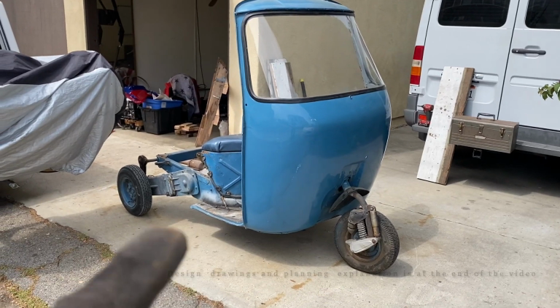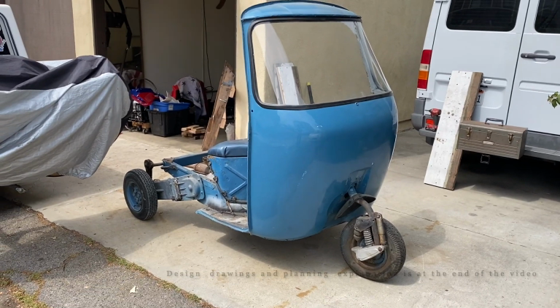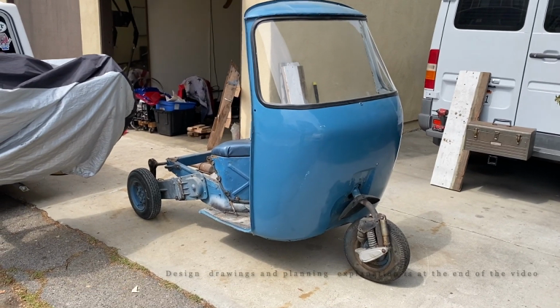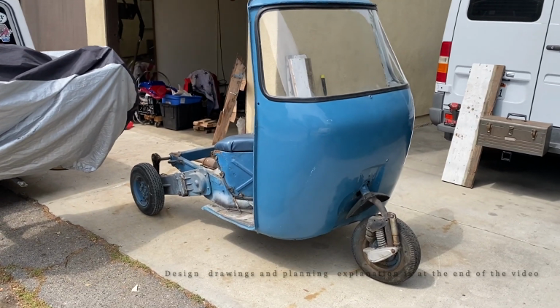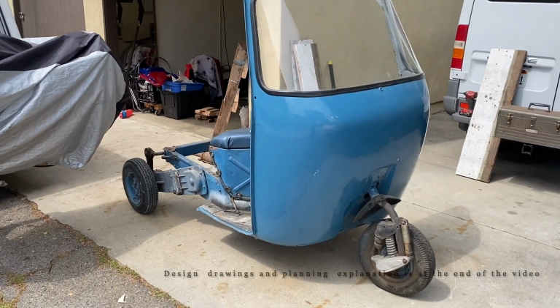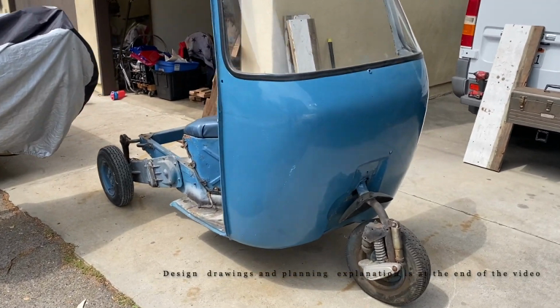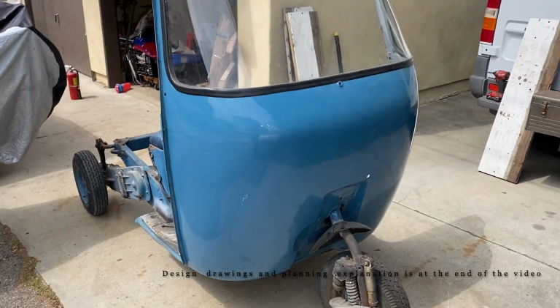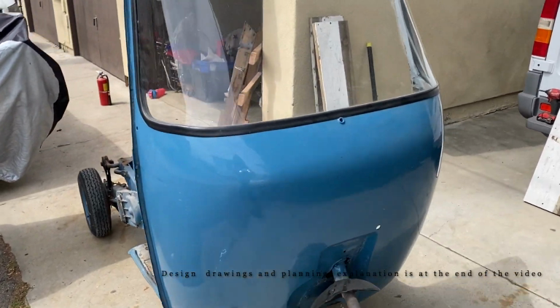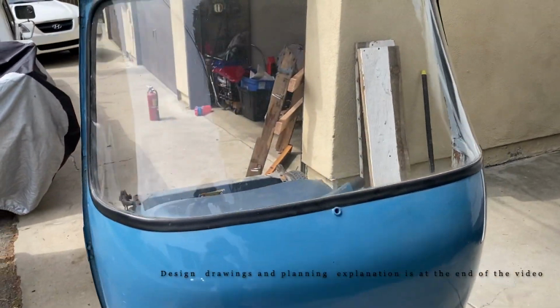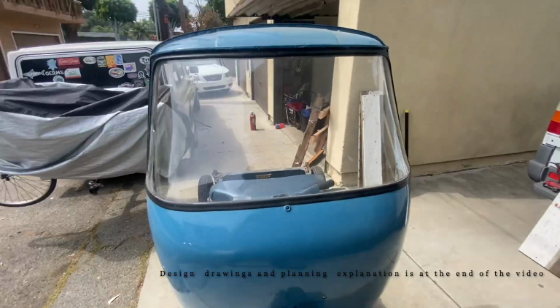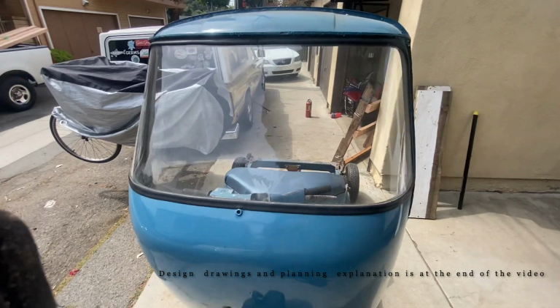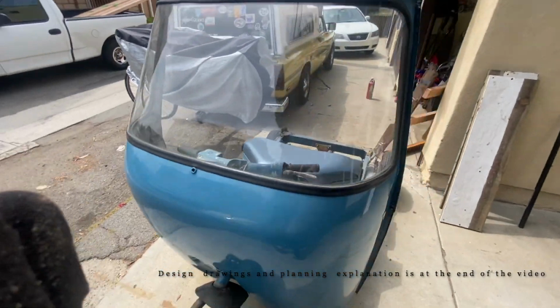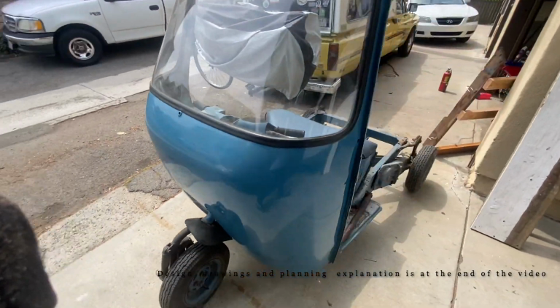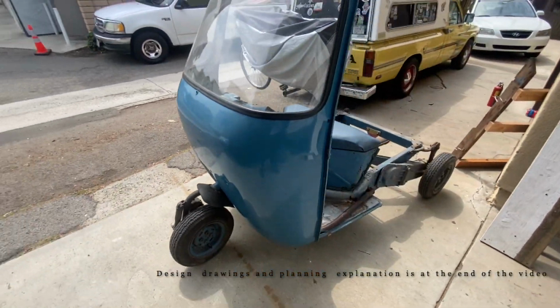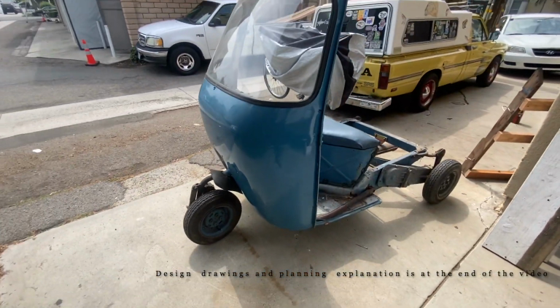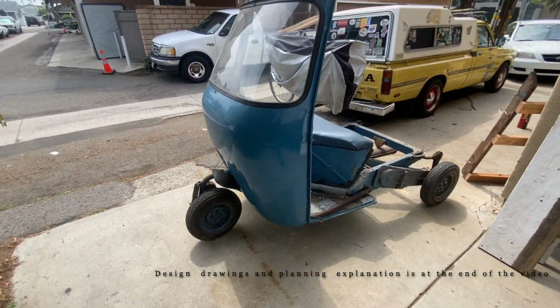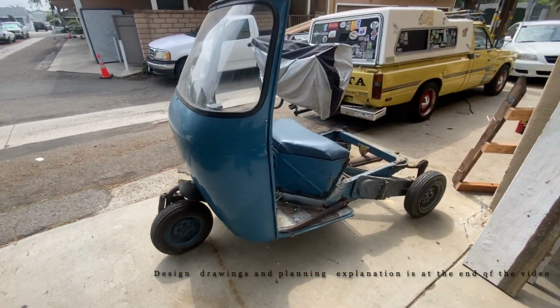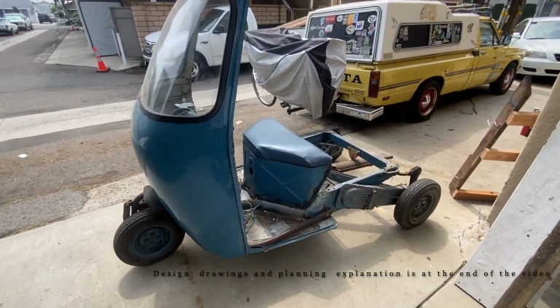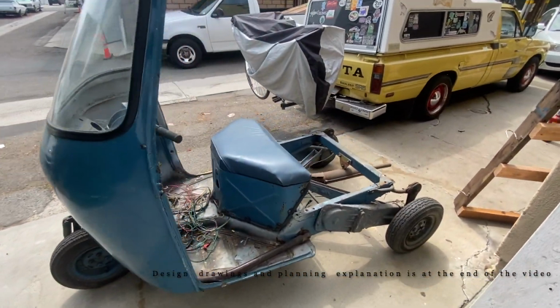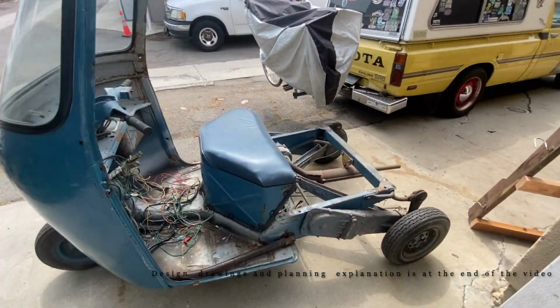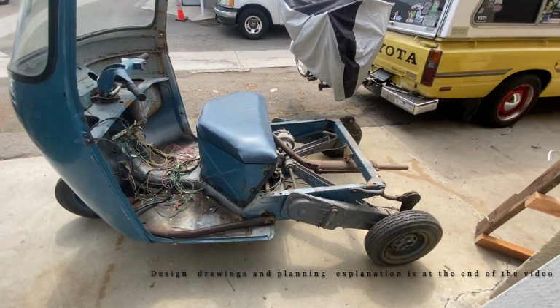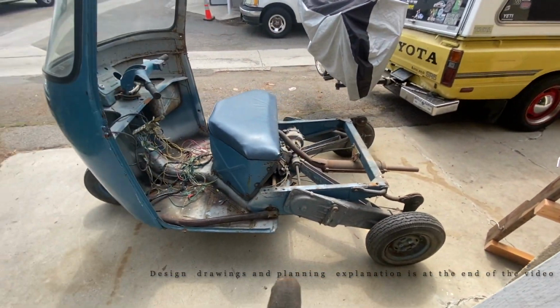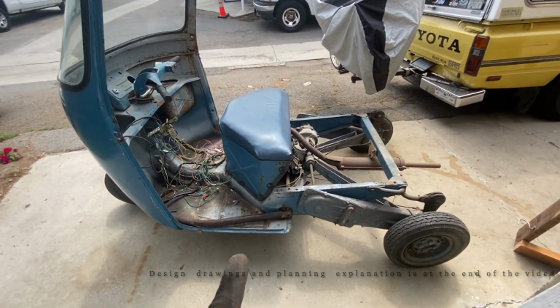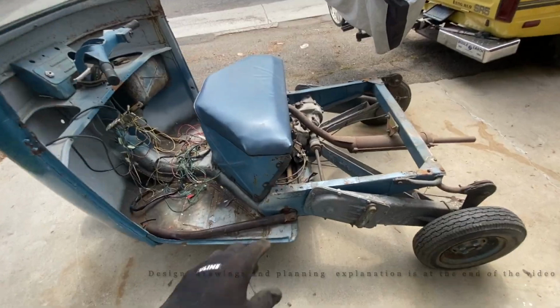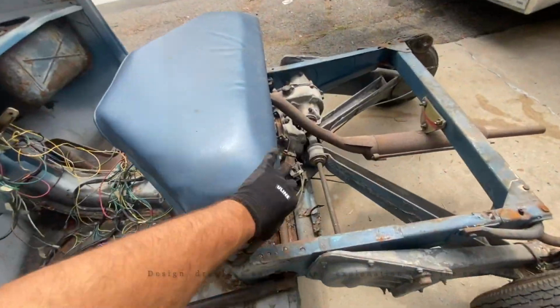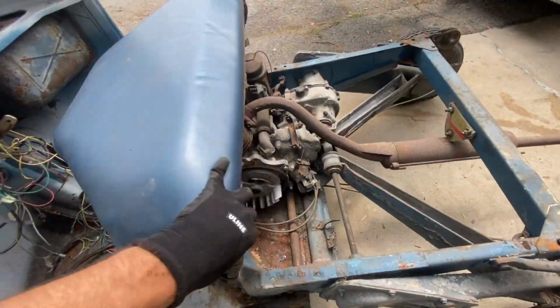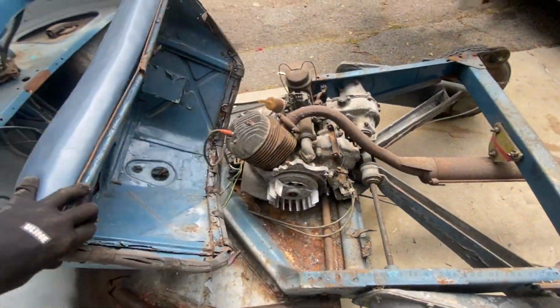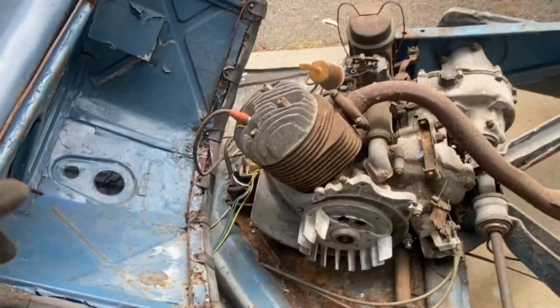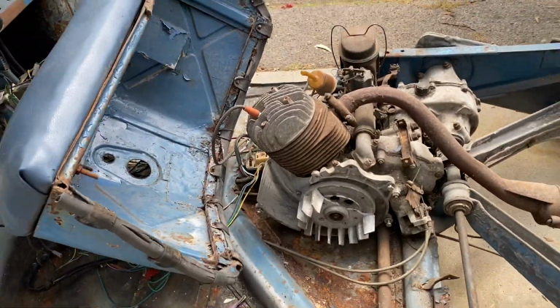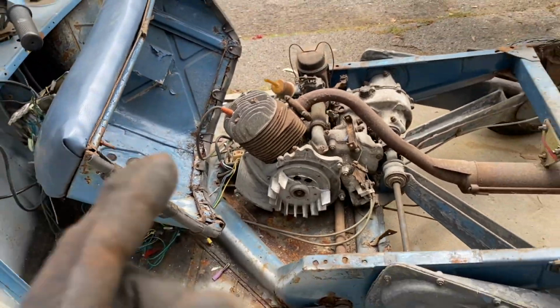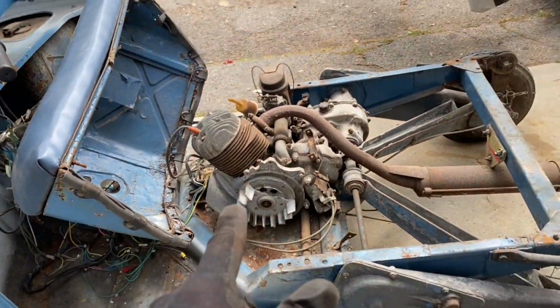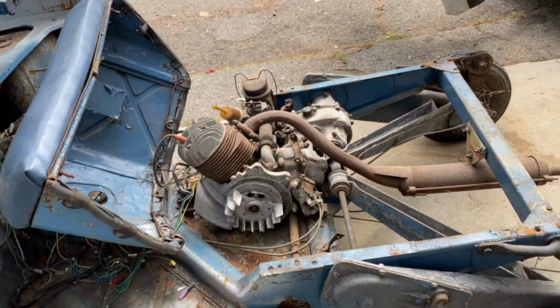This is an electric conversion of a 1968 Piaggio Ape. The first step is to pull the gas motor, which is right here and already in the process of being removed.